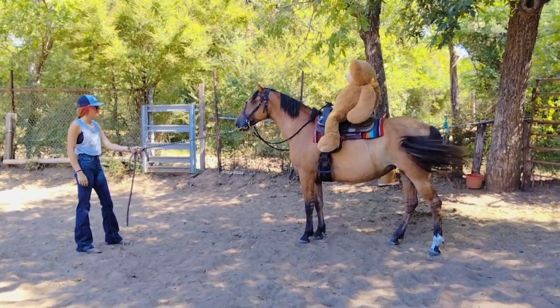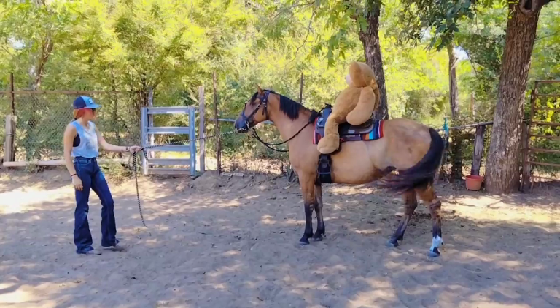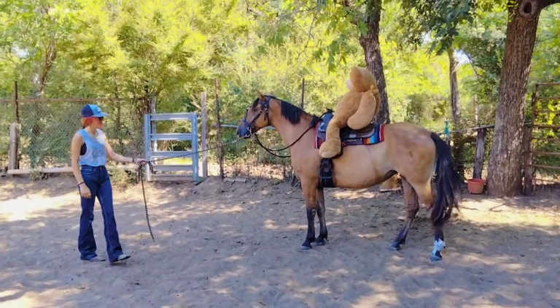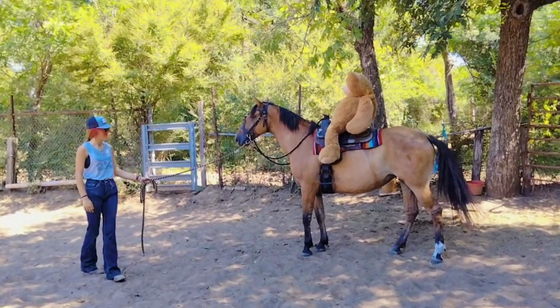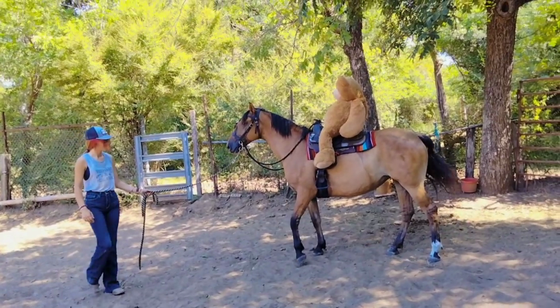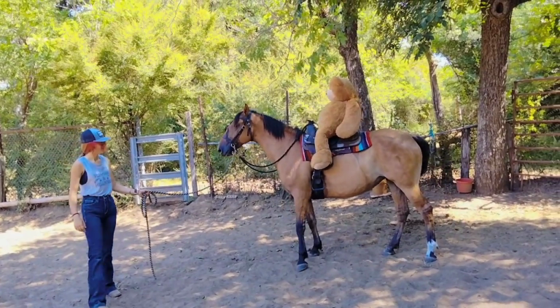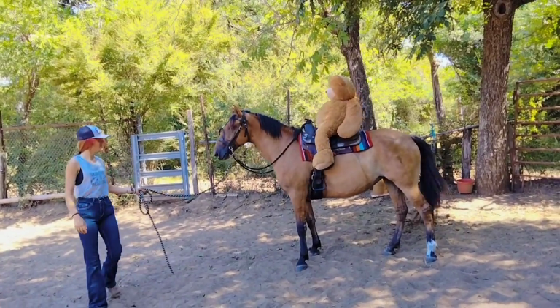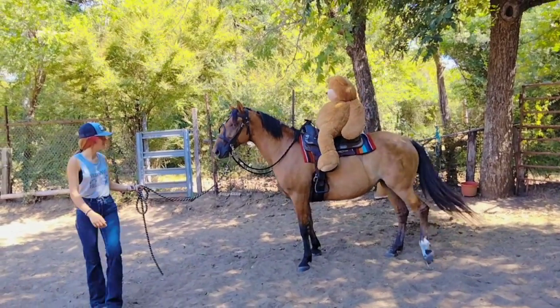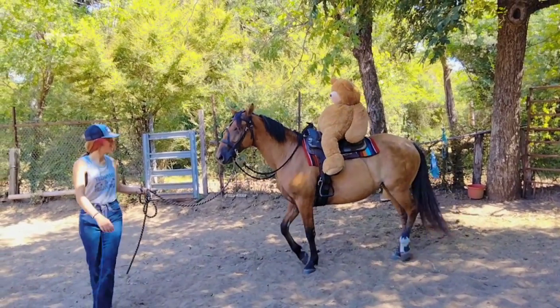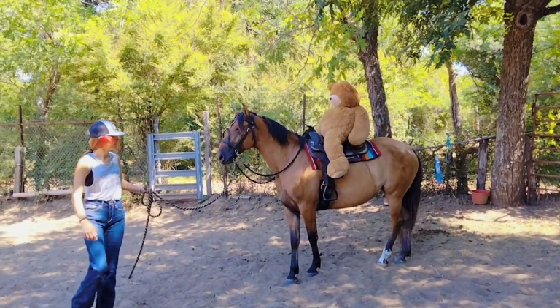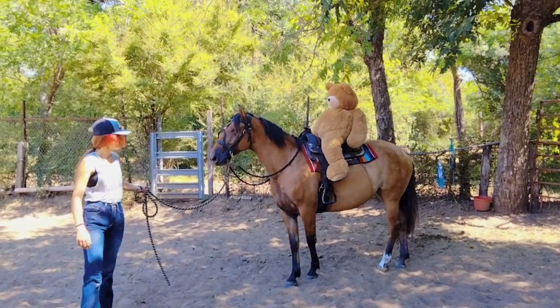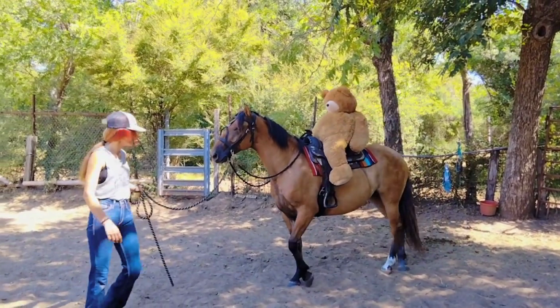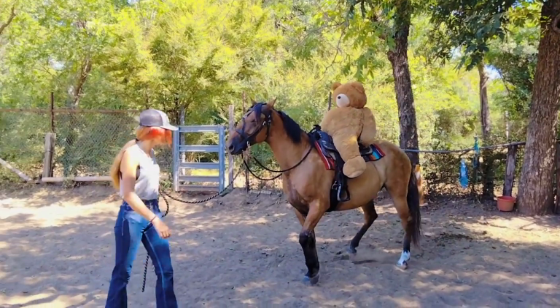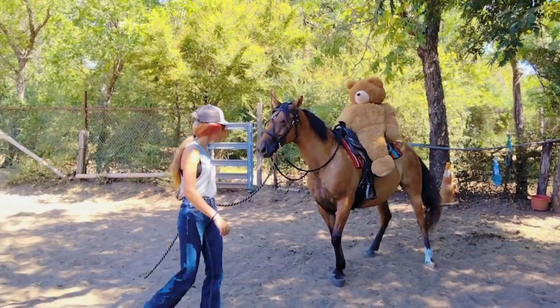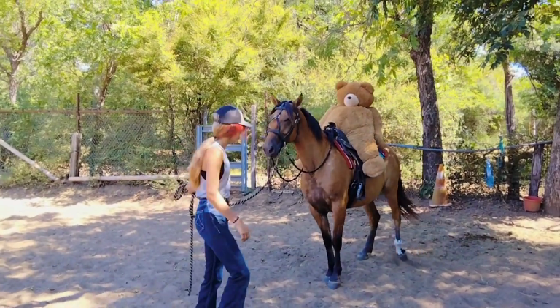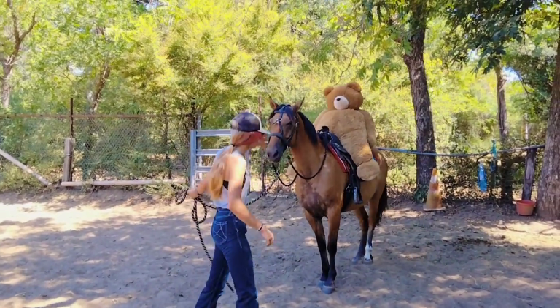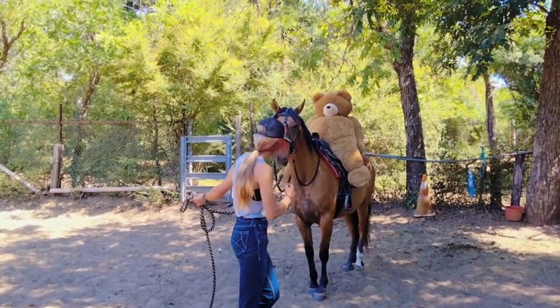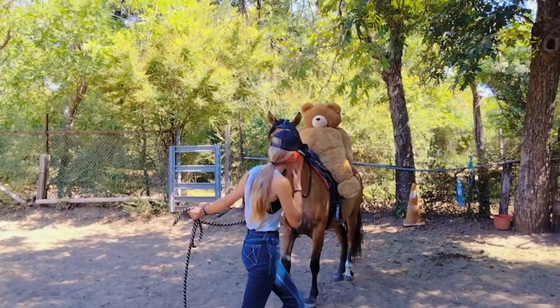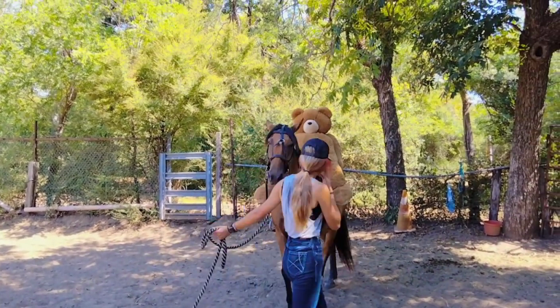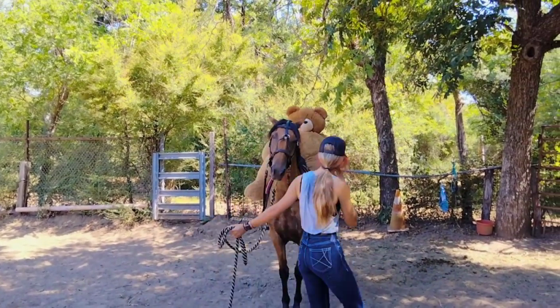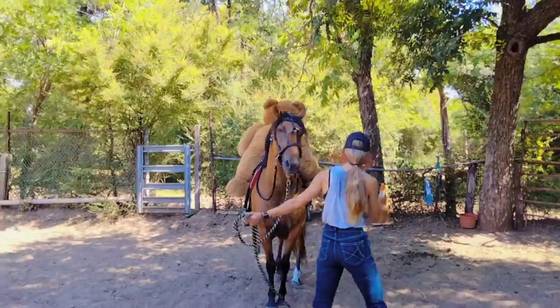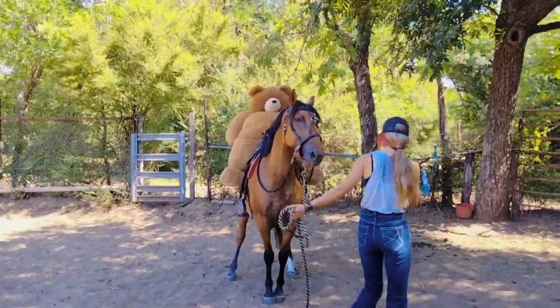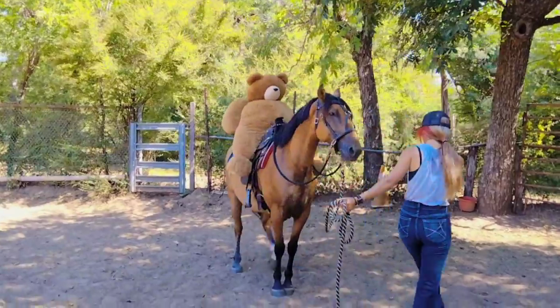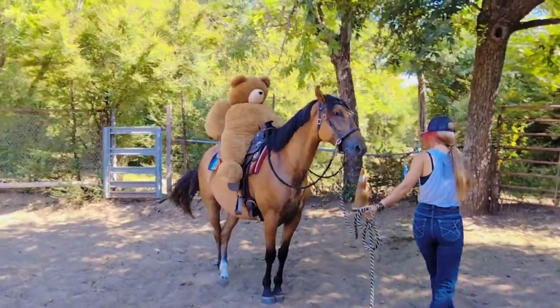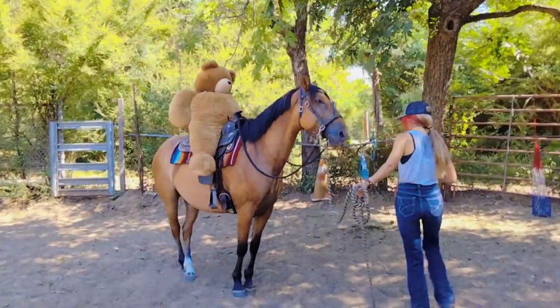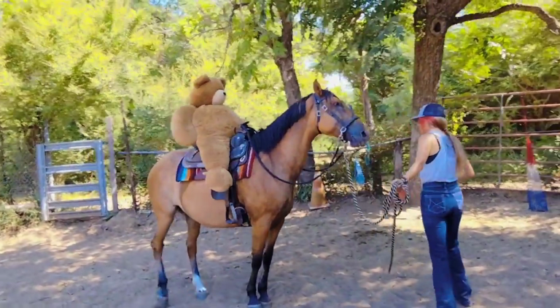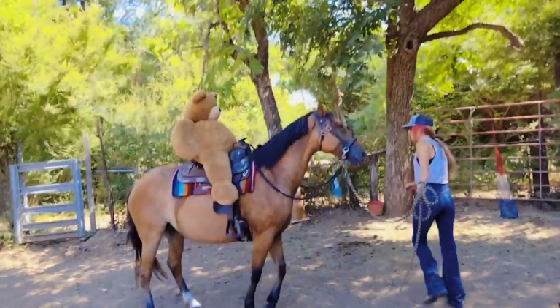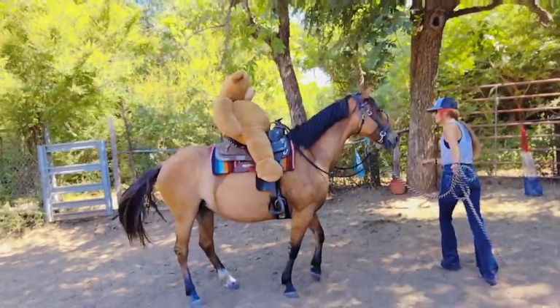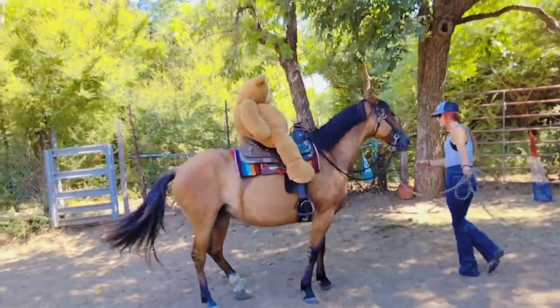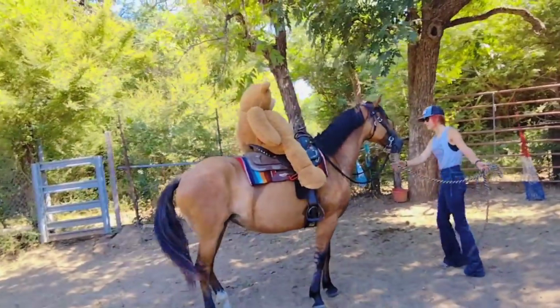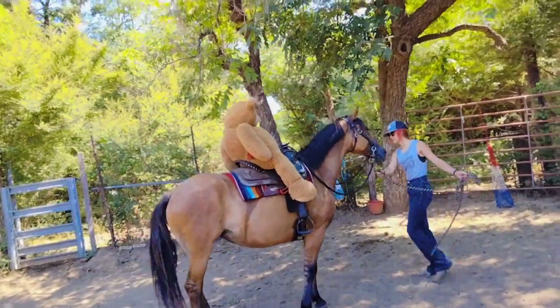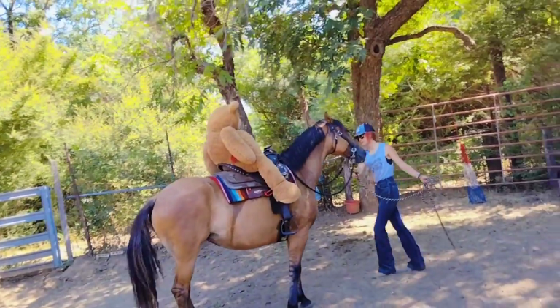That's actually pretty funny. He's not real well balanced, but he's just kind of going around there, and she's walking — that's good.